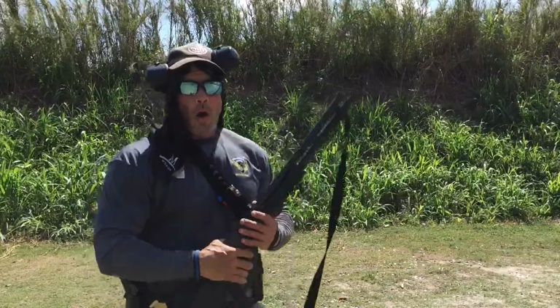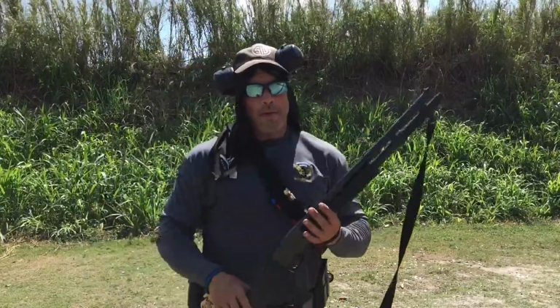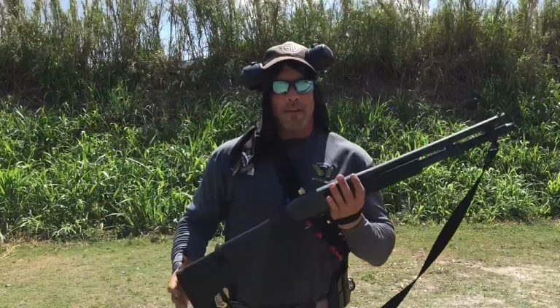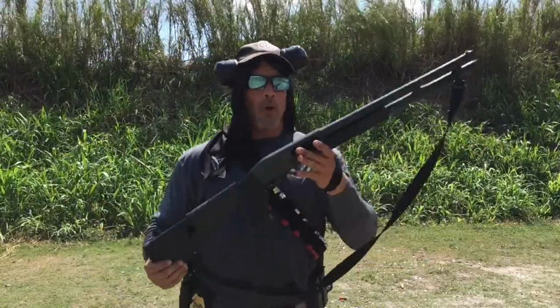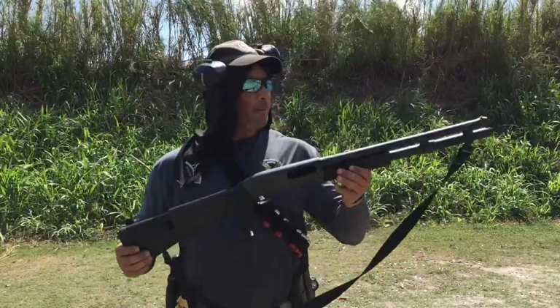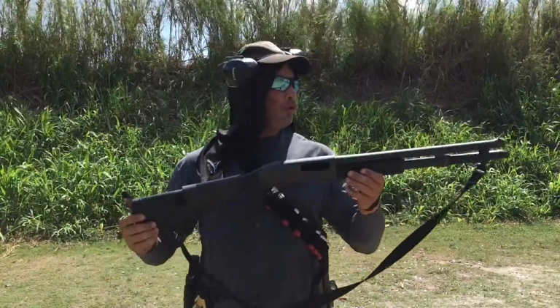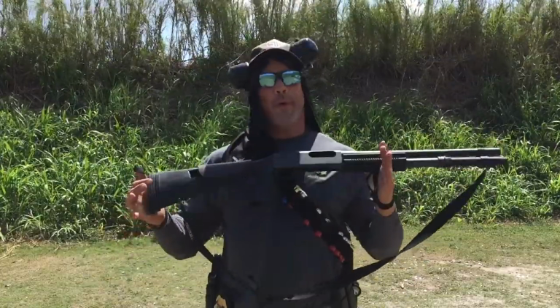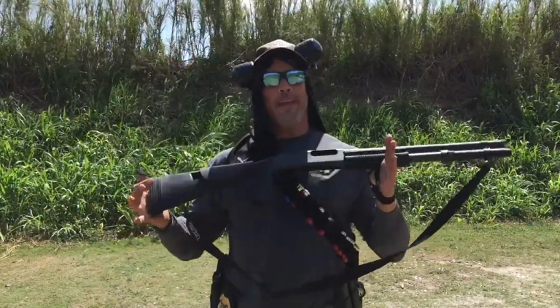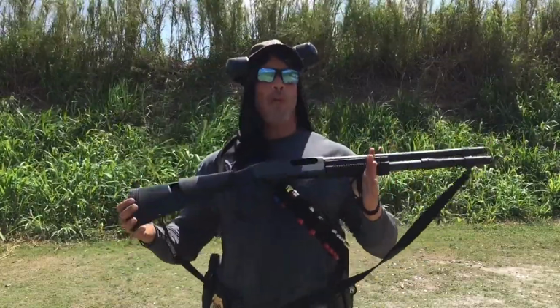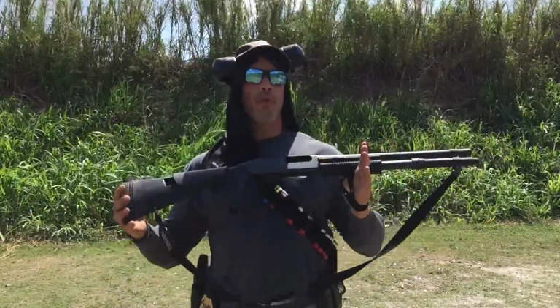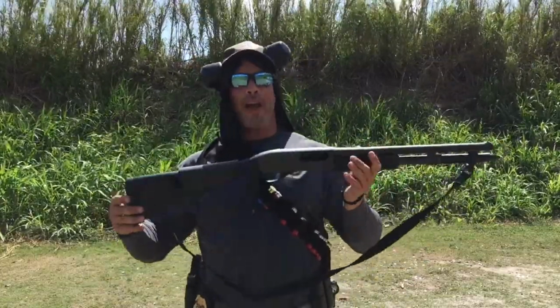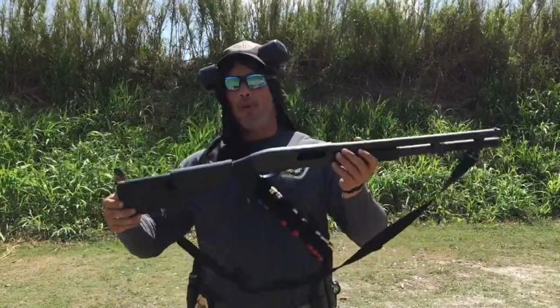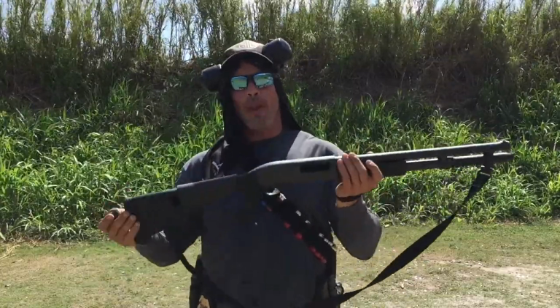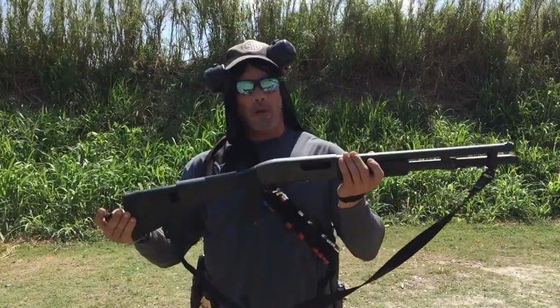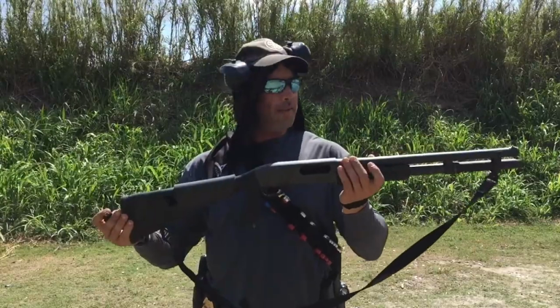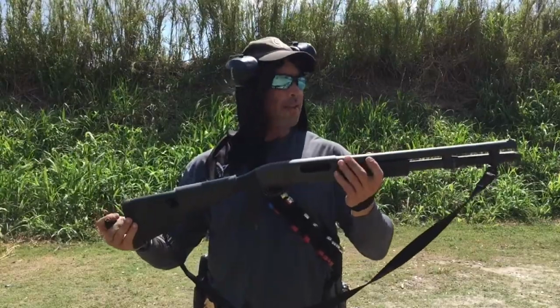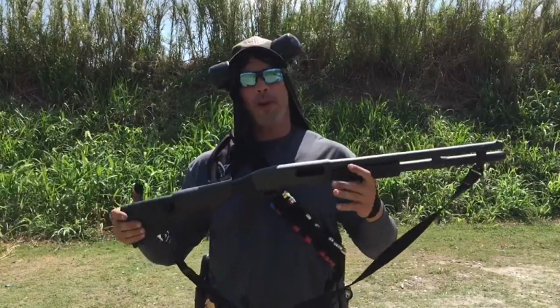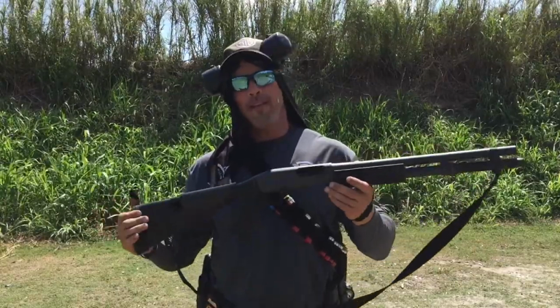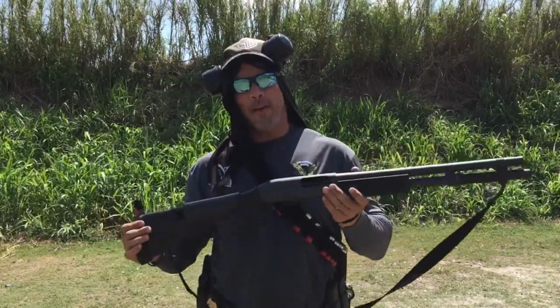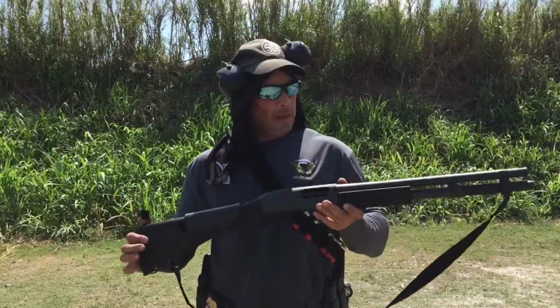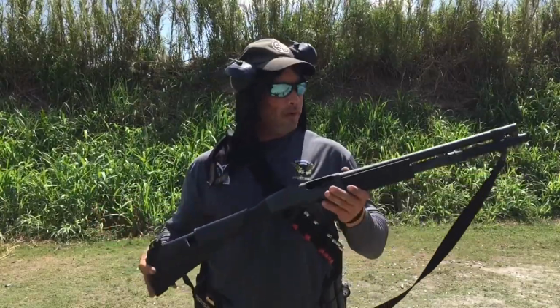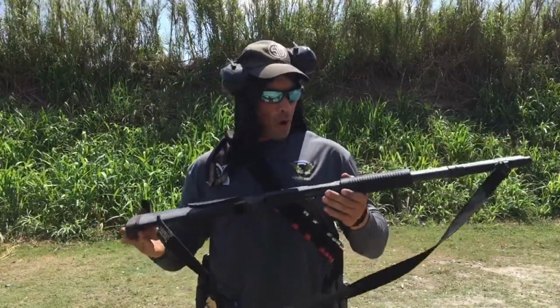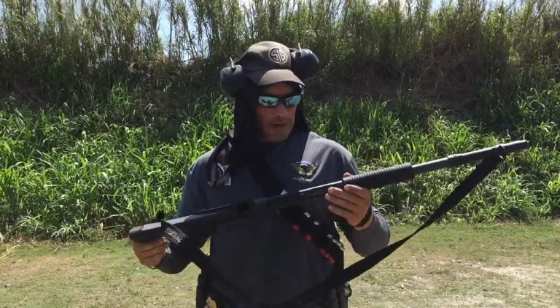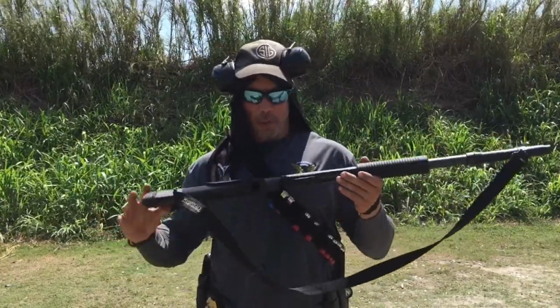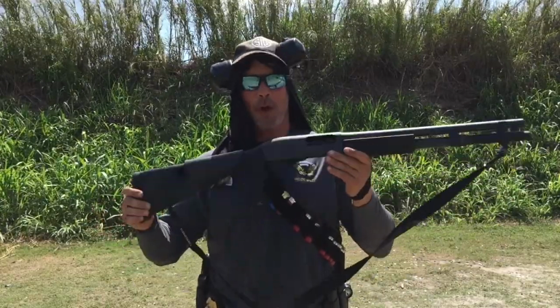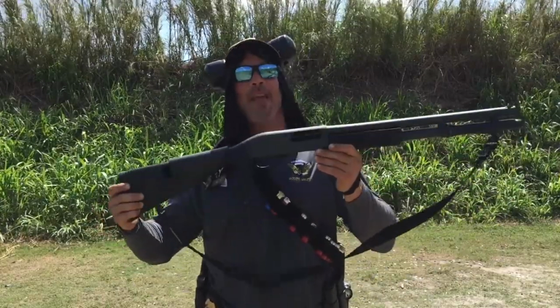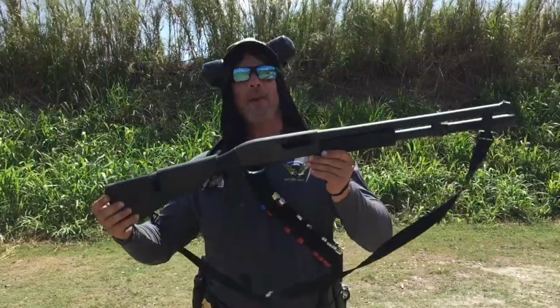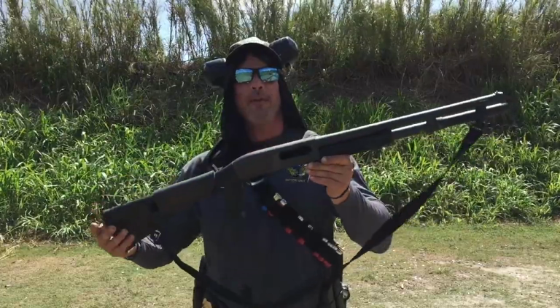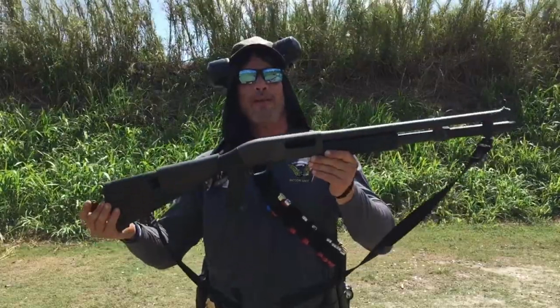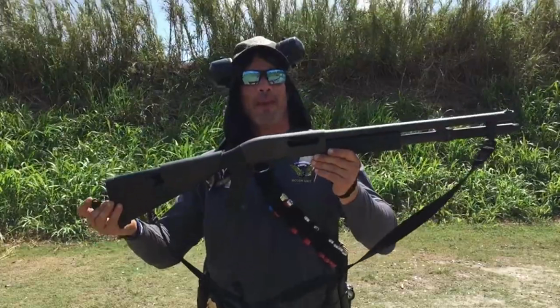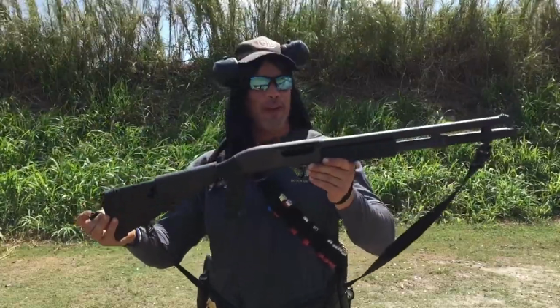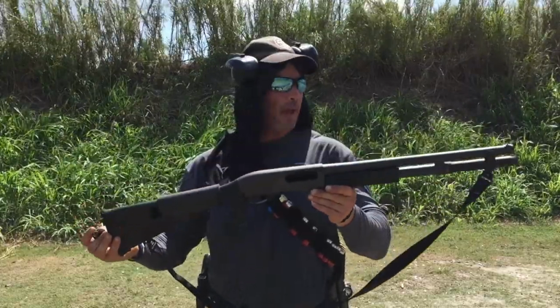Every shotgun's got a little bit different minutiae to it. The easiest one to run, download, manipulate, and otherwise has got to be the Remington 870. Now there is a protocol for each, but I'm going to talk about the 870 because I ran into something interesting the other day.